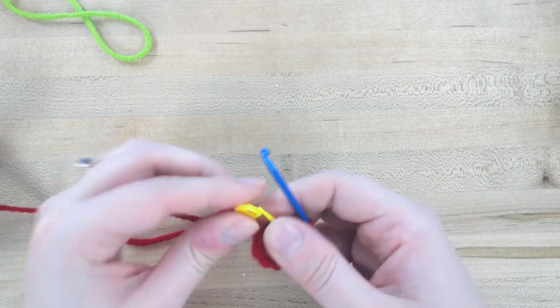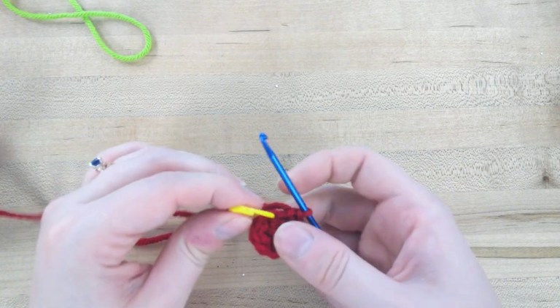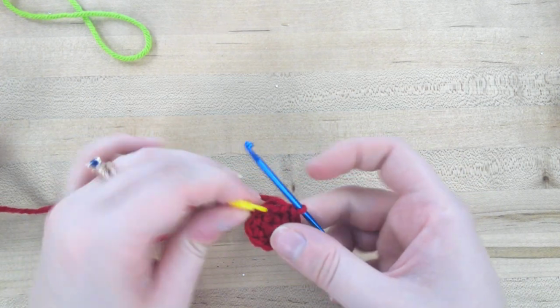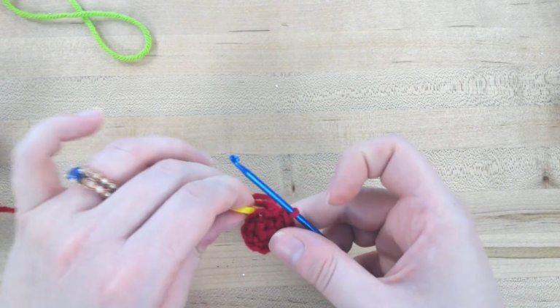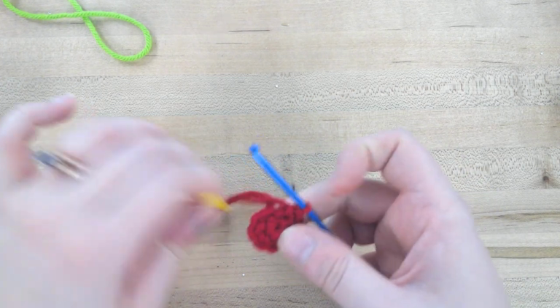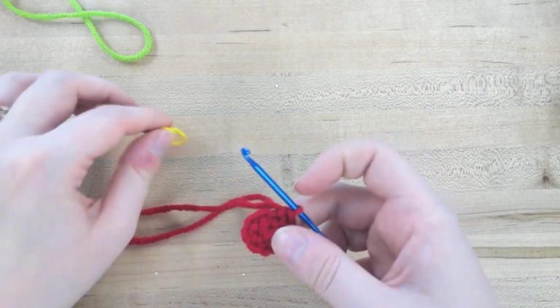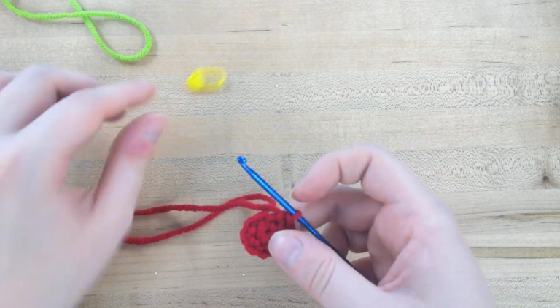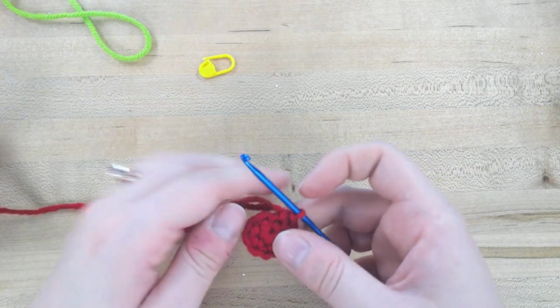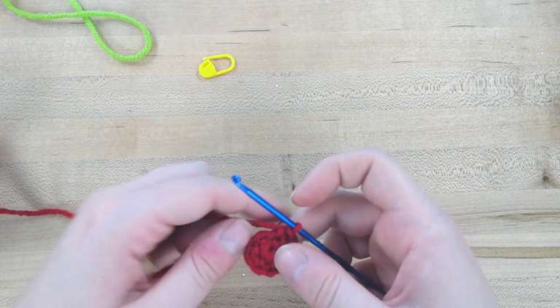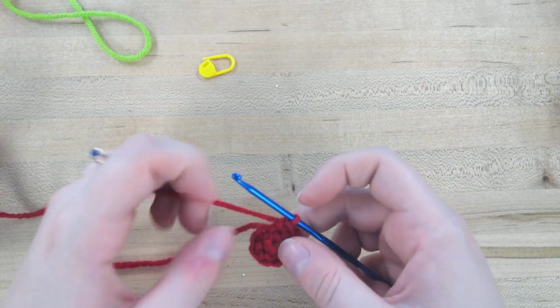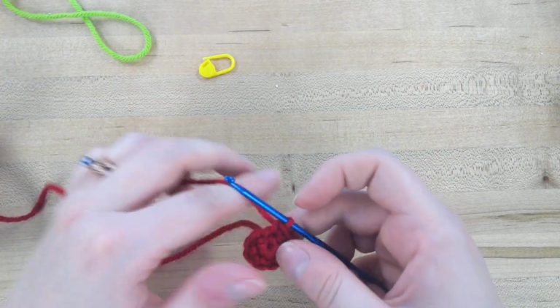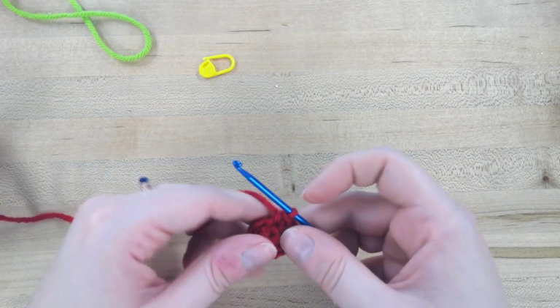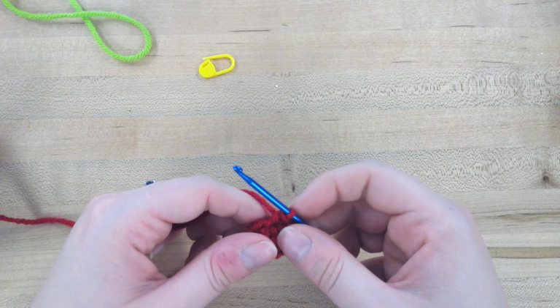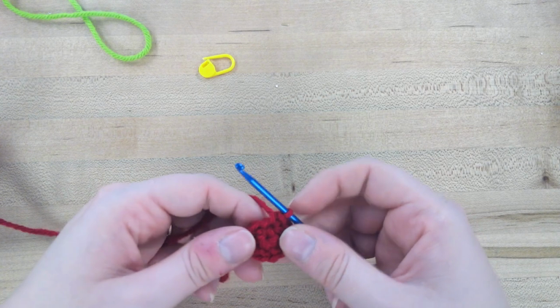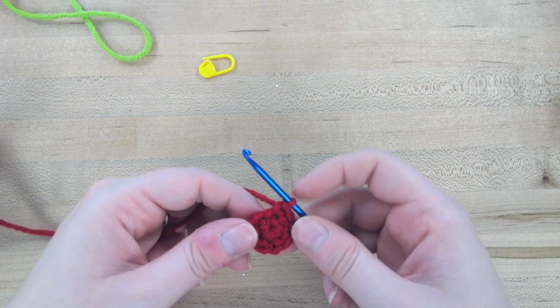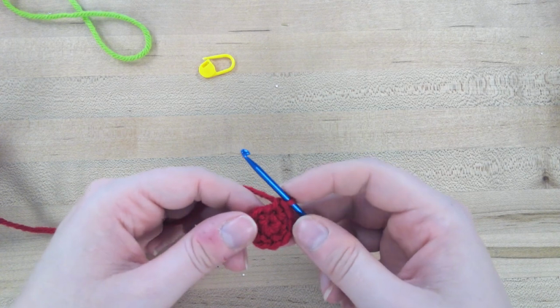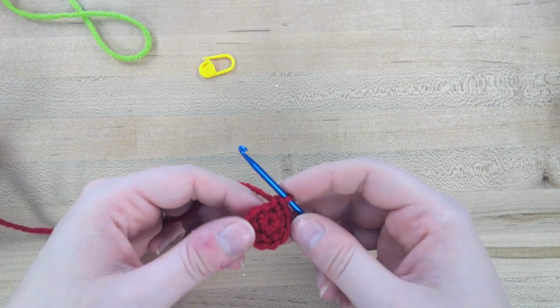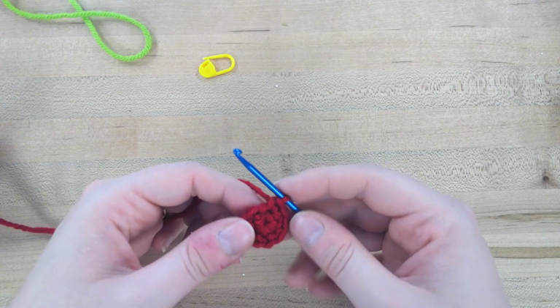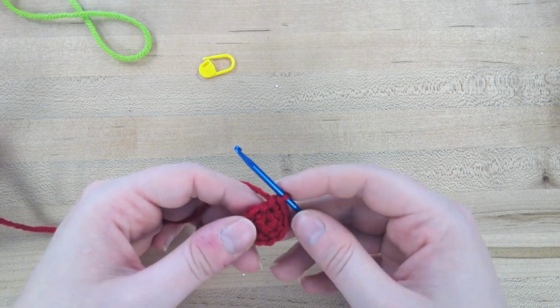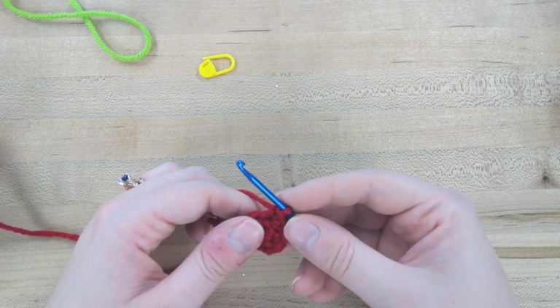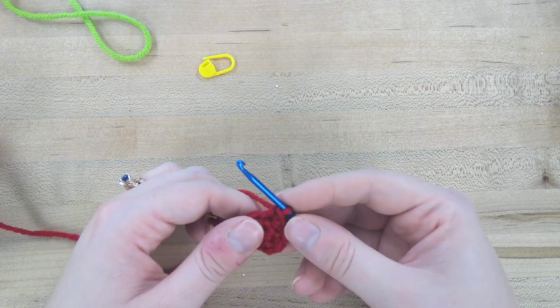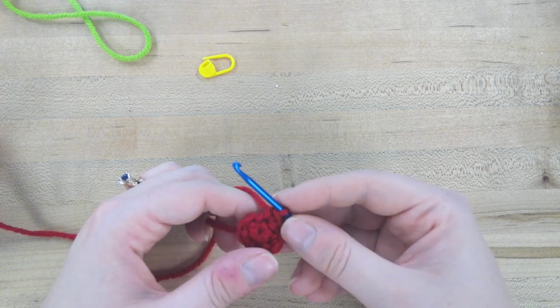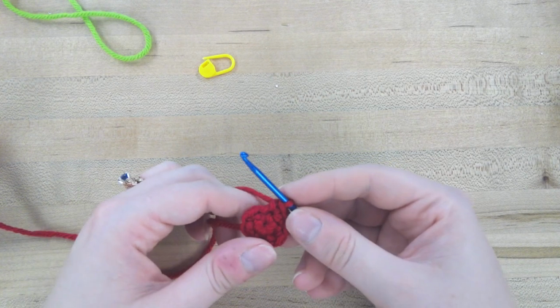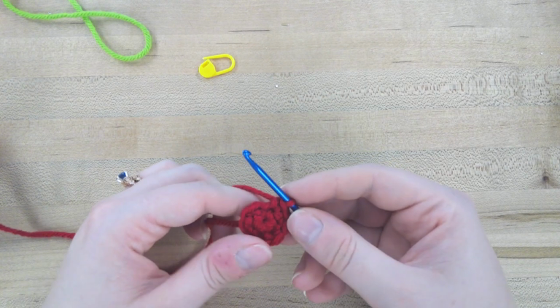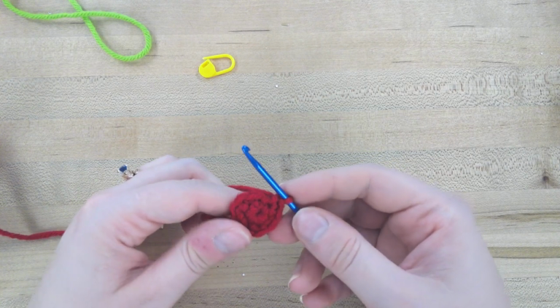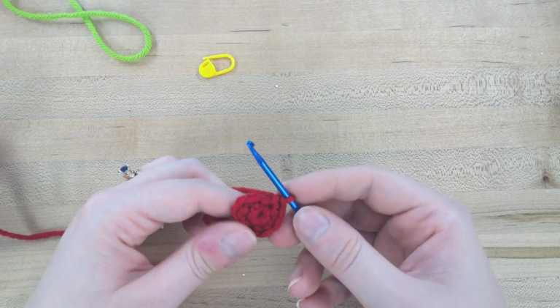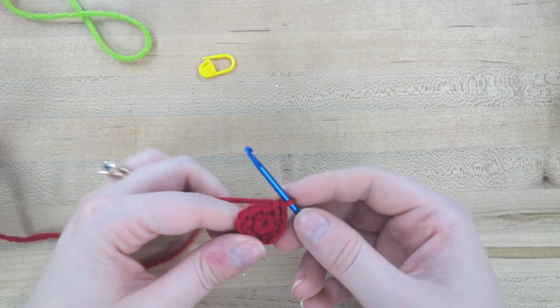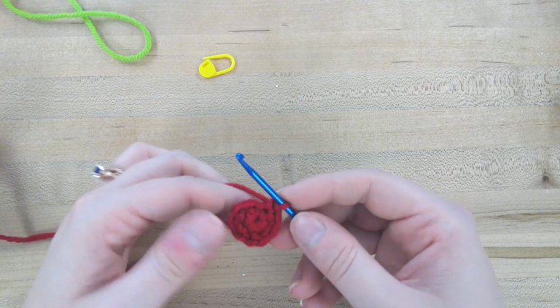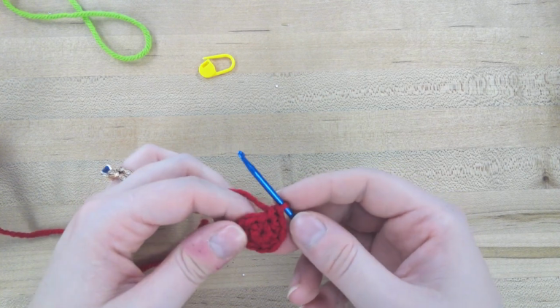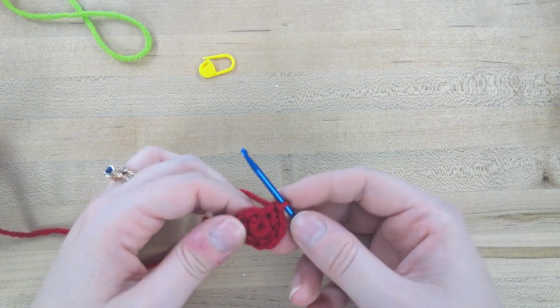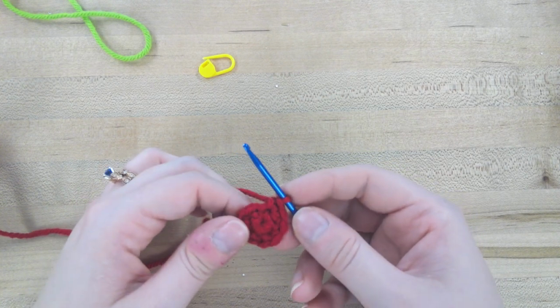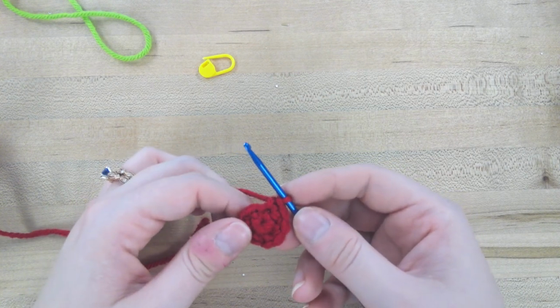Continue working the pattern, doing the single crochets and the two single crochets into one stitch as instructed. You can pause the video here, and when you've gotten to round 14, join us again.